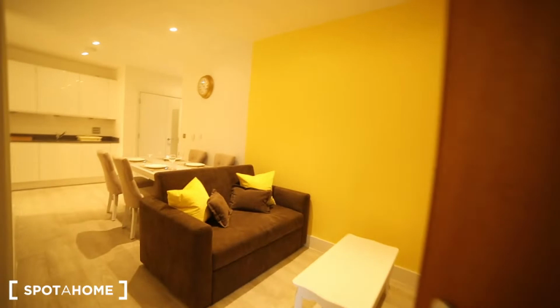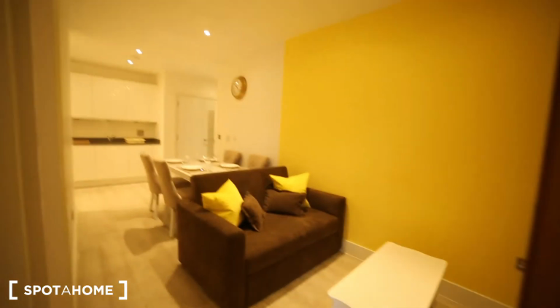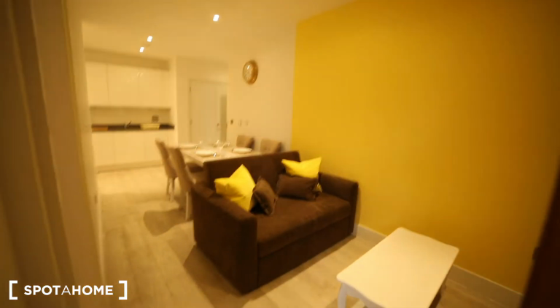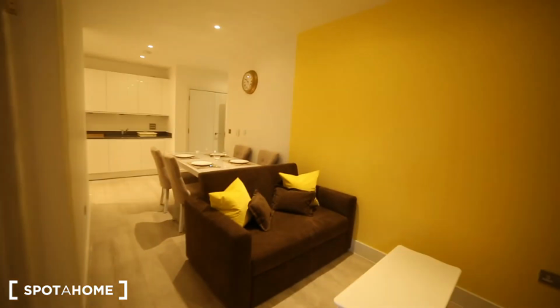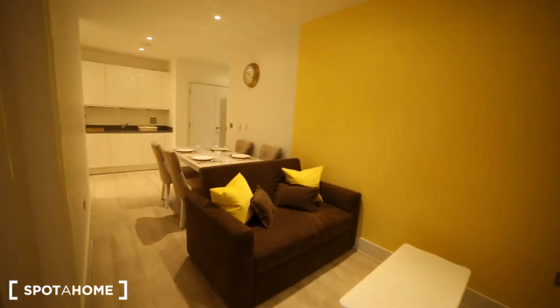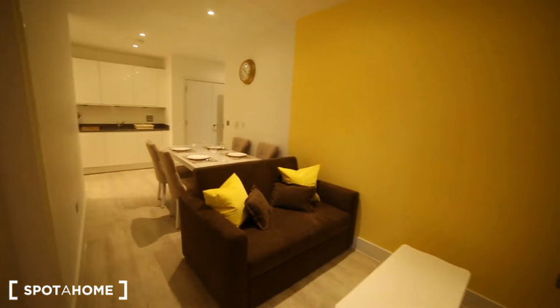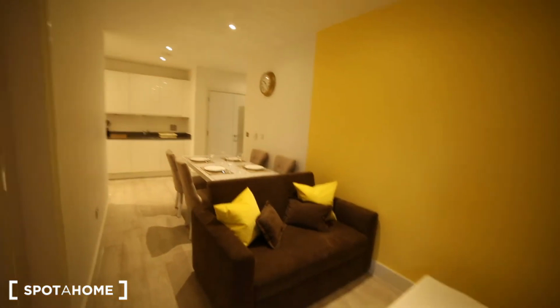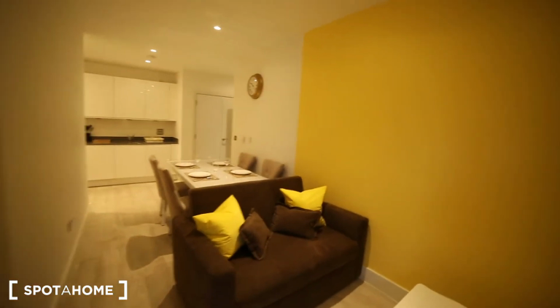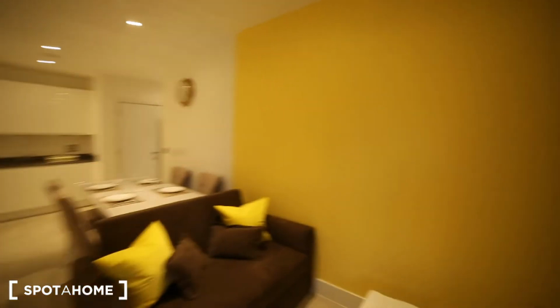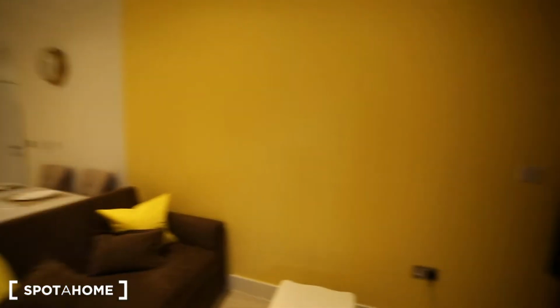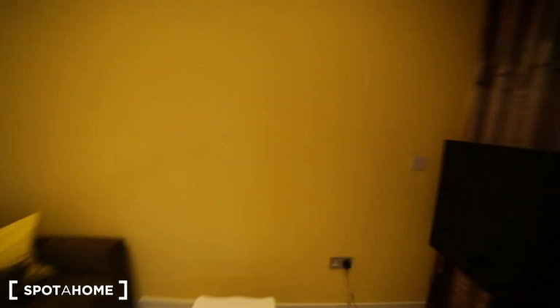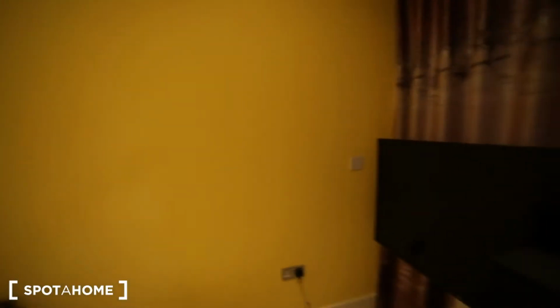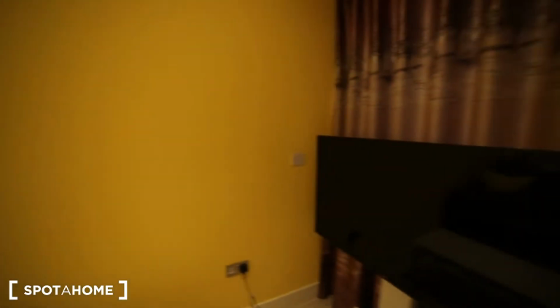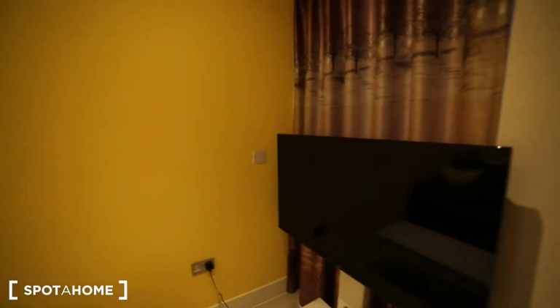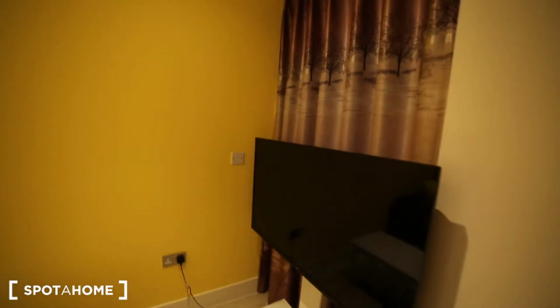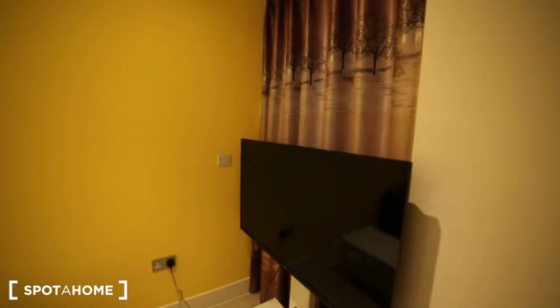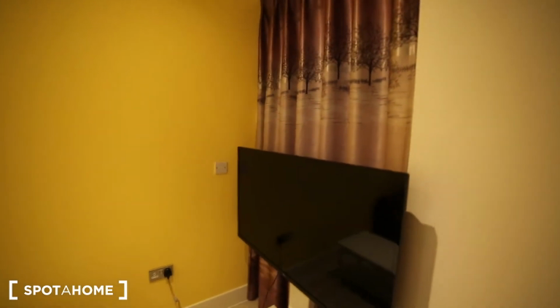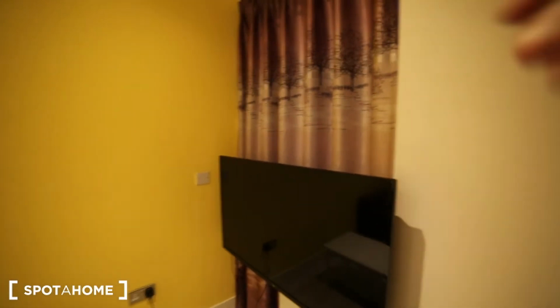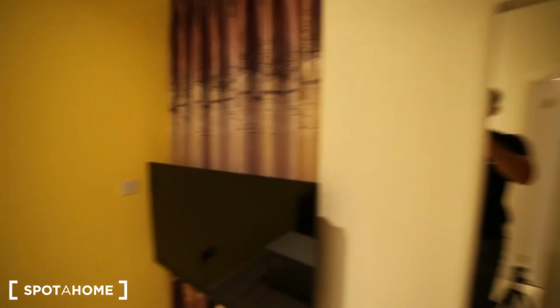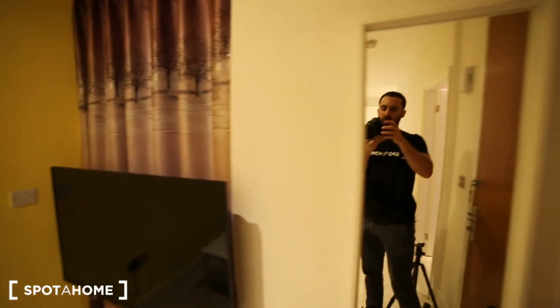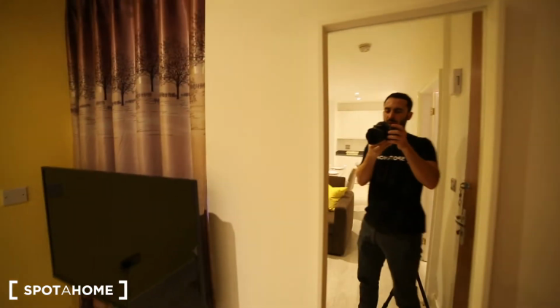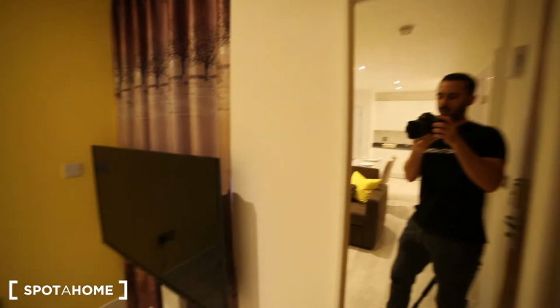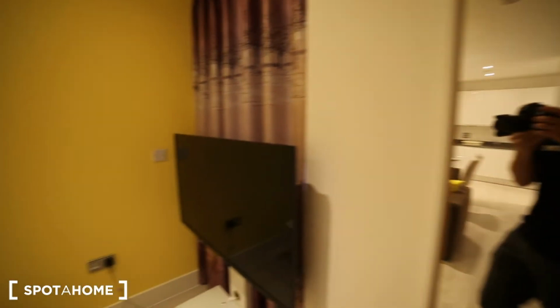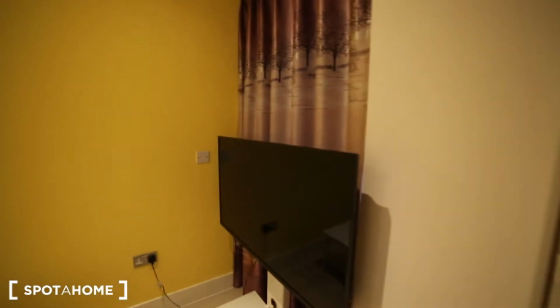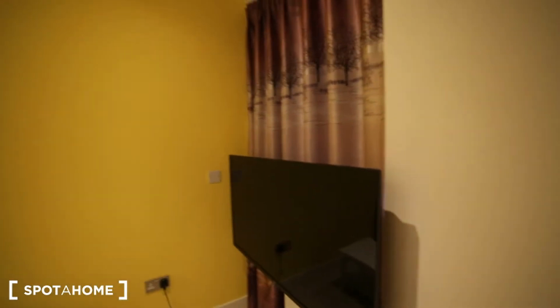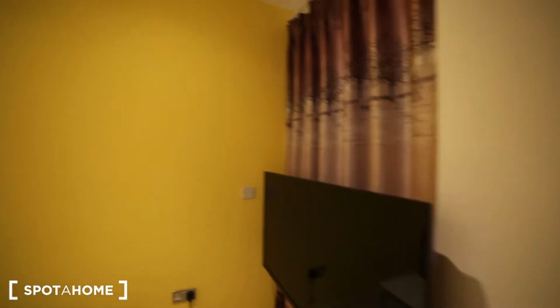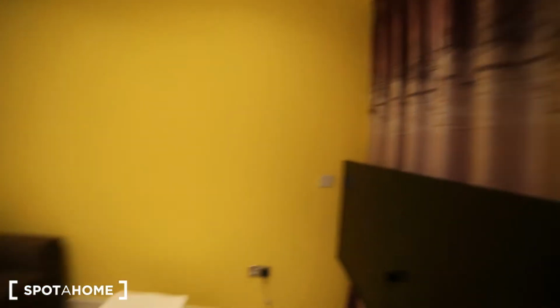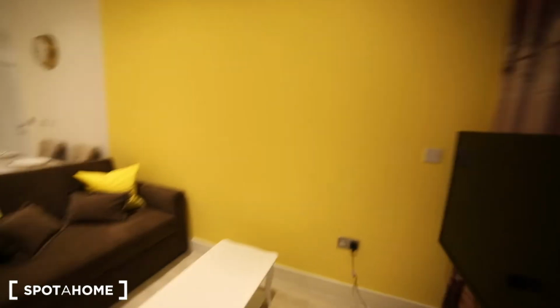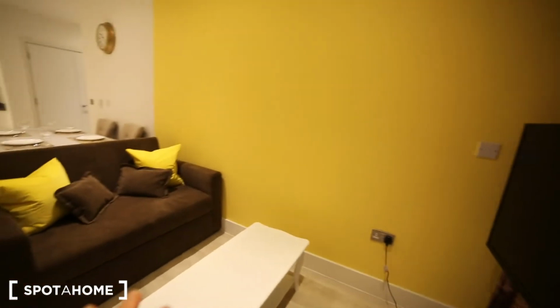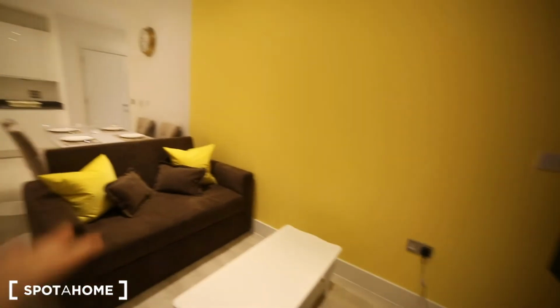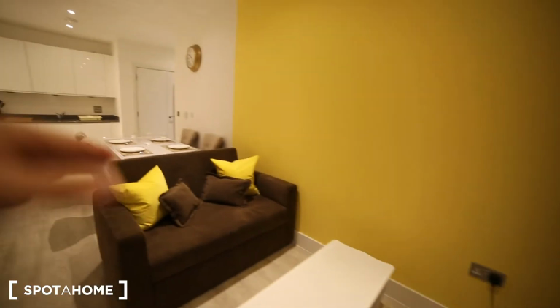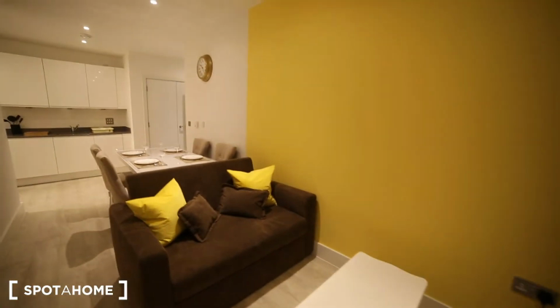As we get in we have the living room. We have one window here, we have the mirror and then we have the TV with a coffee table and the sofa.